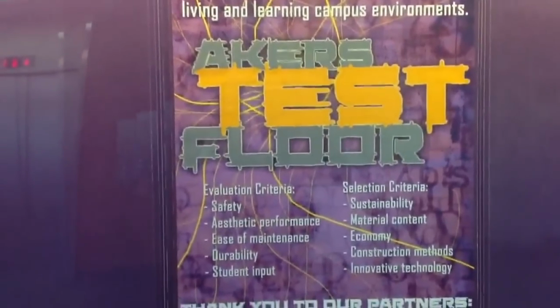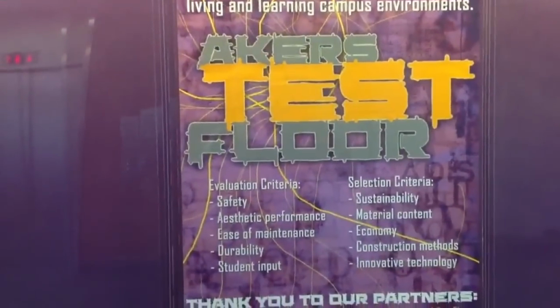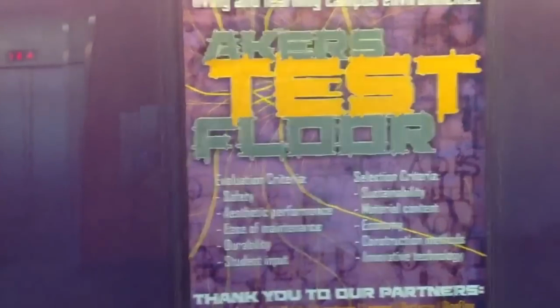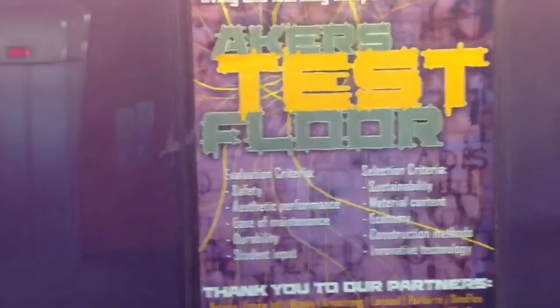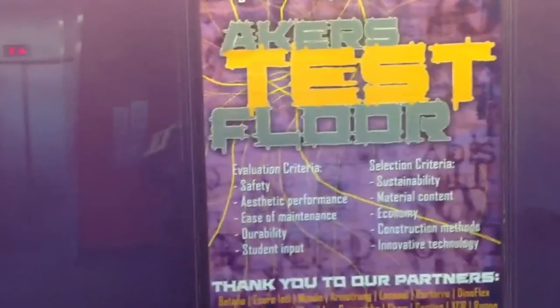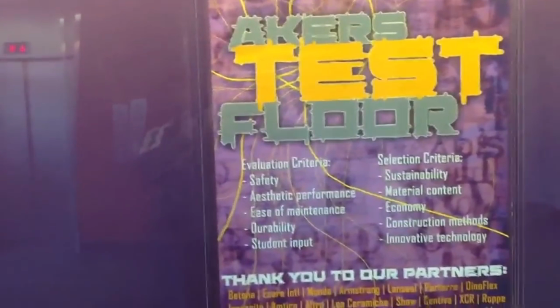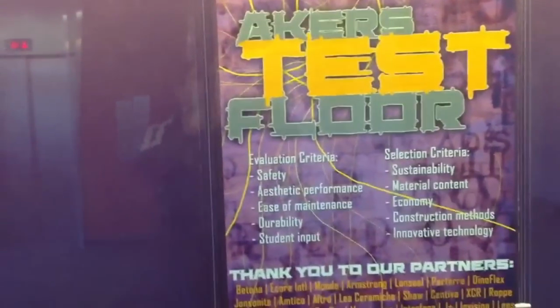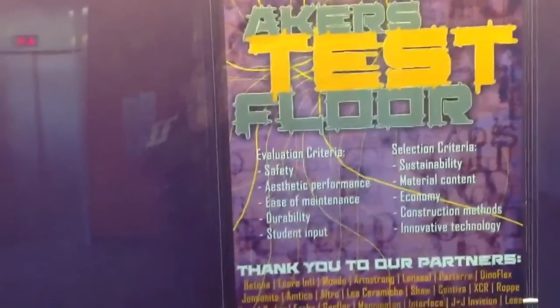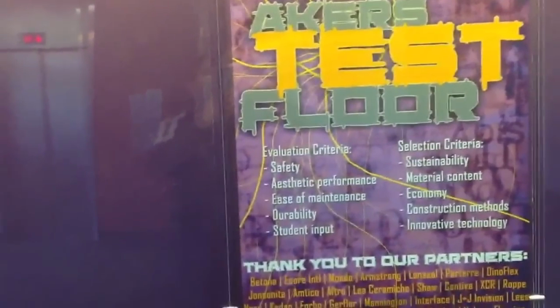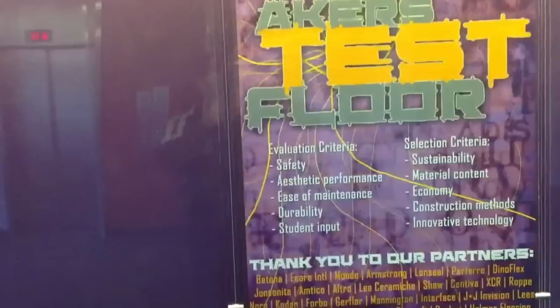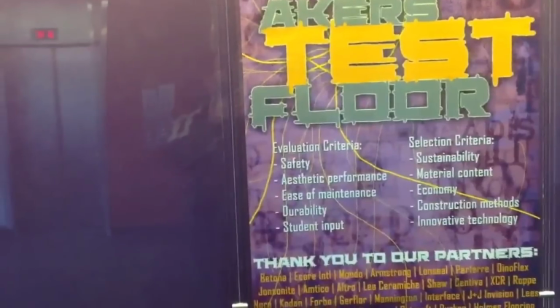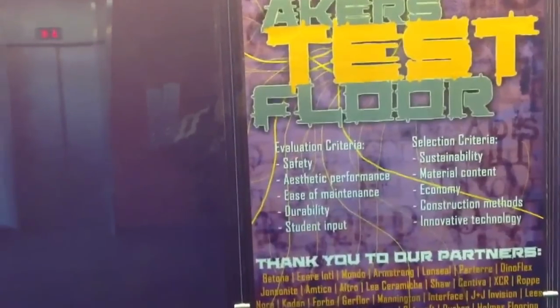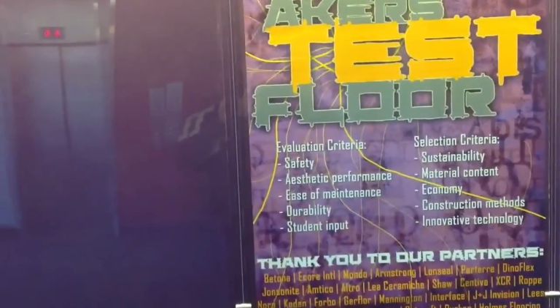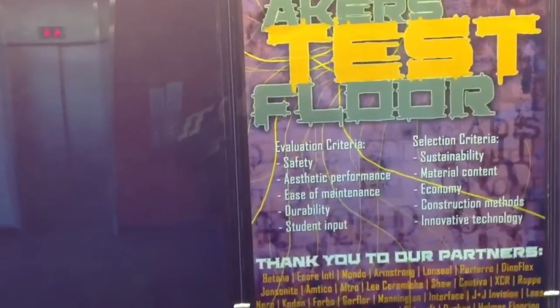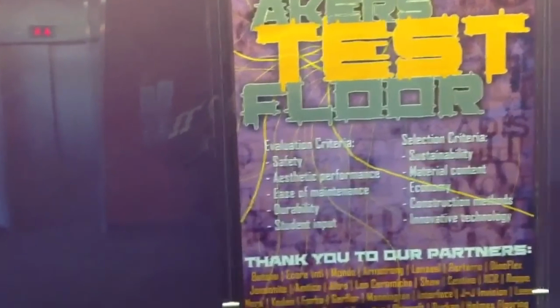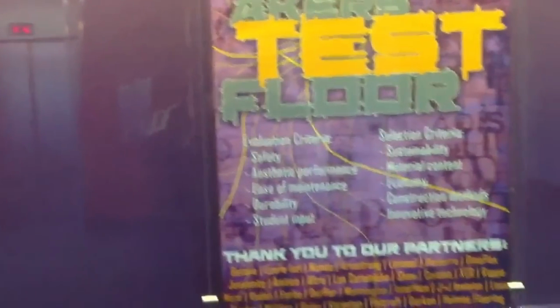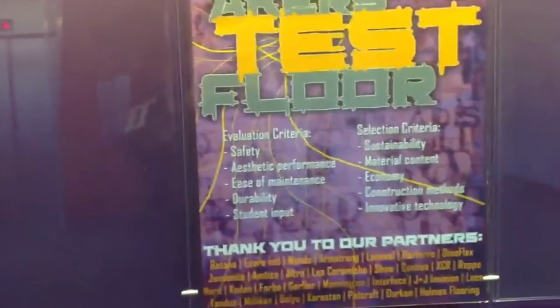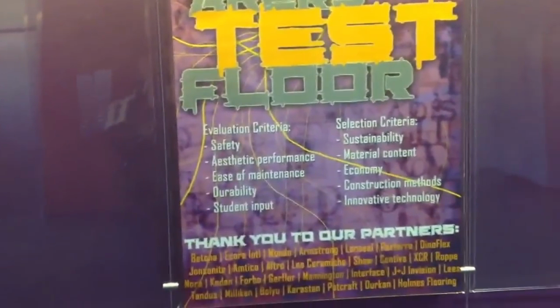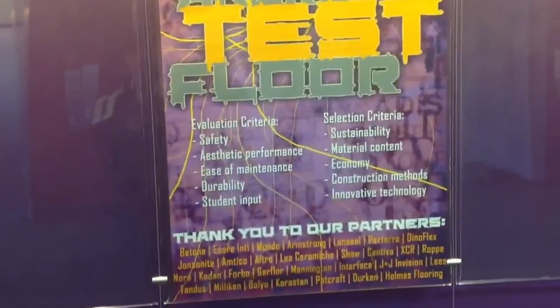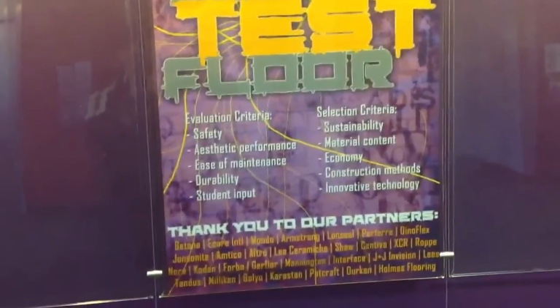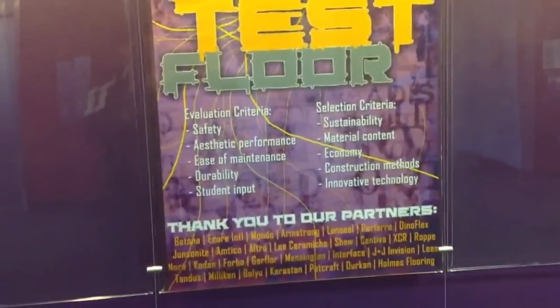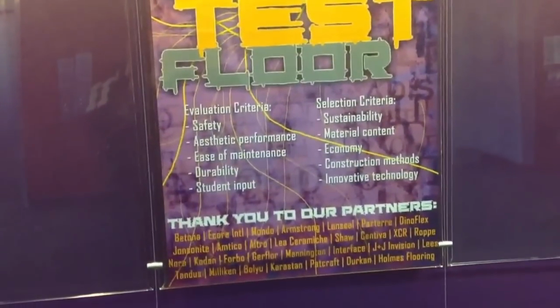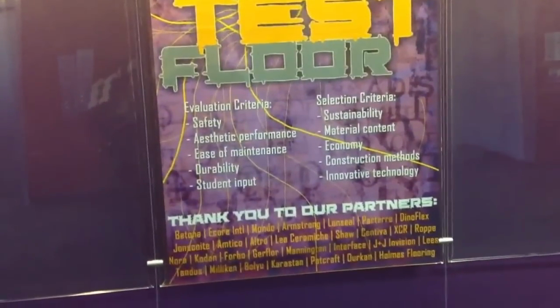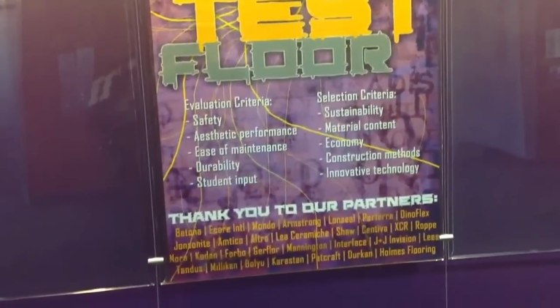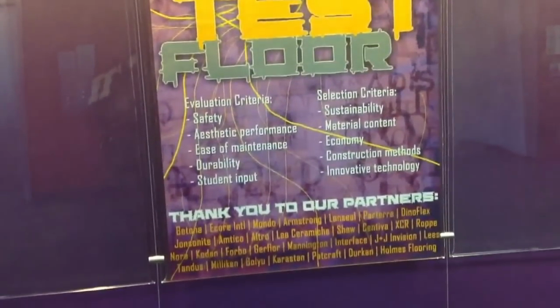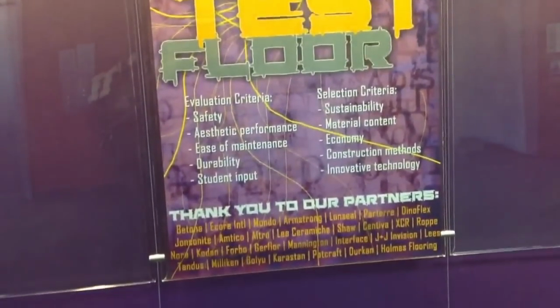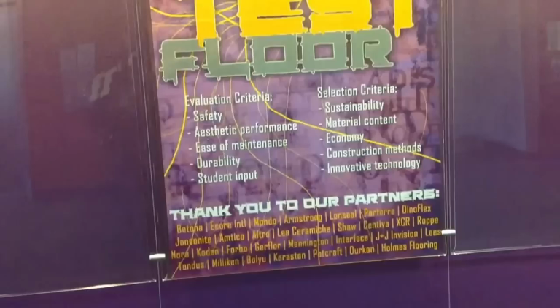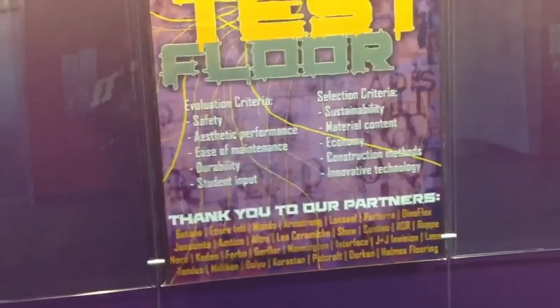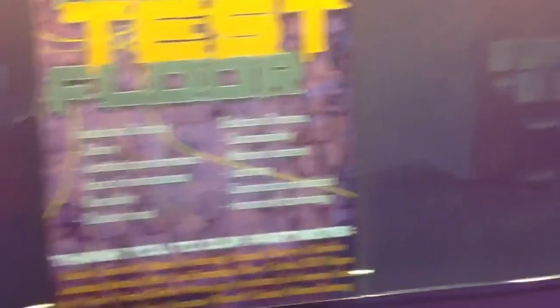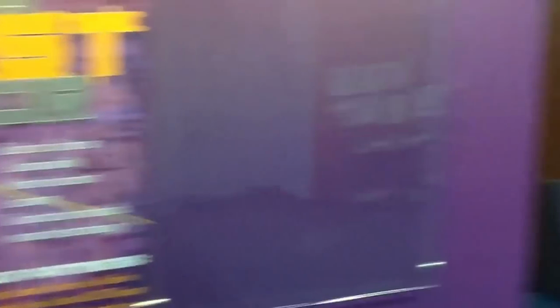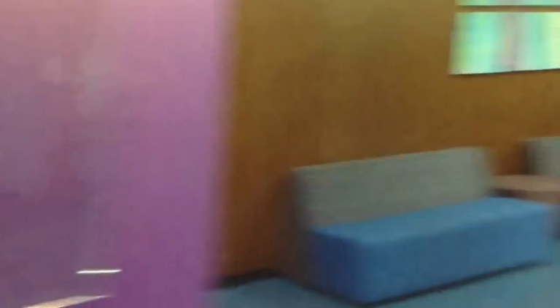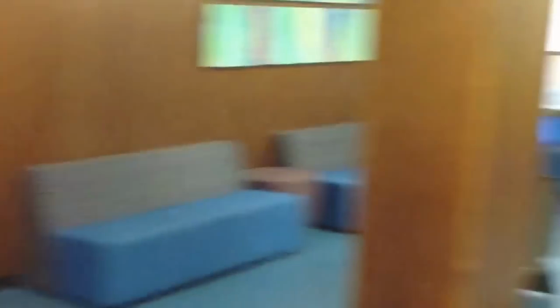It is October 10th, 2012, and we are about to do a walk-through of the first floor of Acres Hall on the campus of Michigan State University. Acres is a test site this year for their flooring and materials.